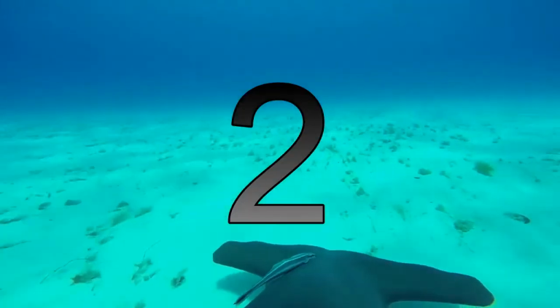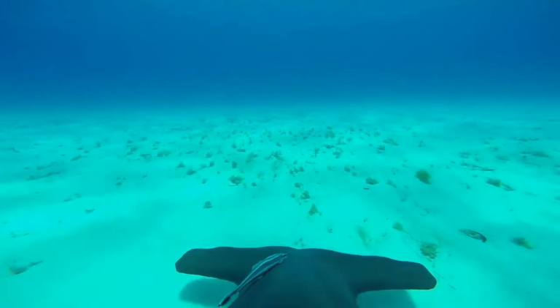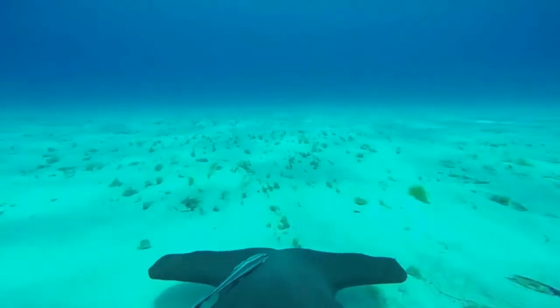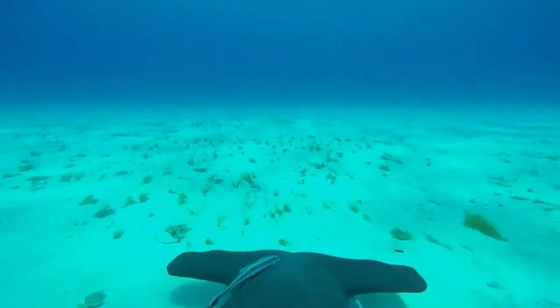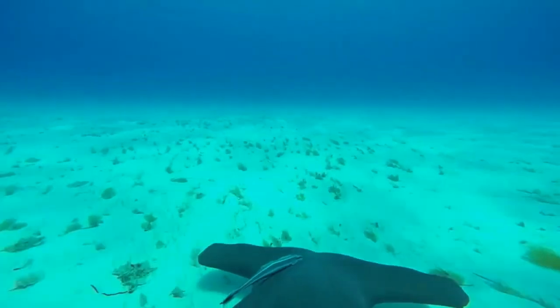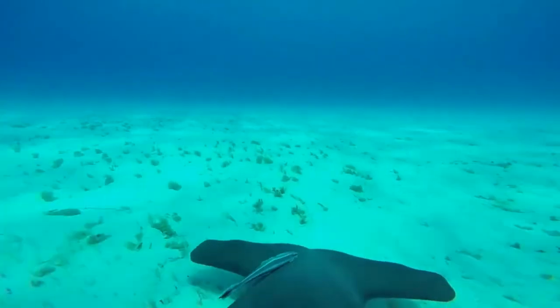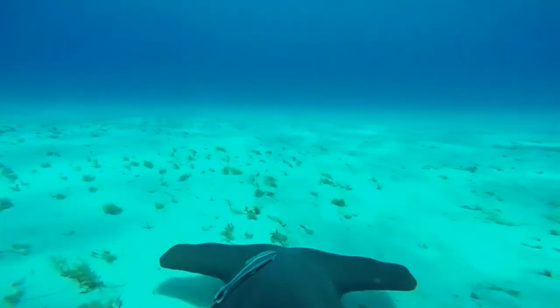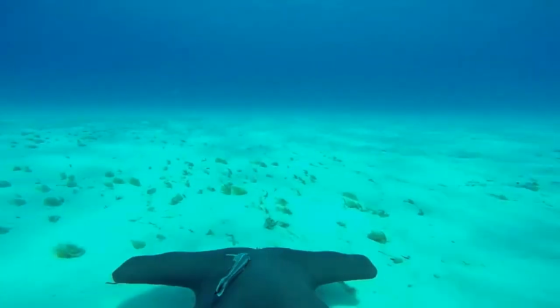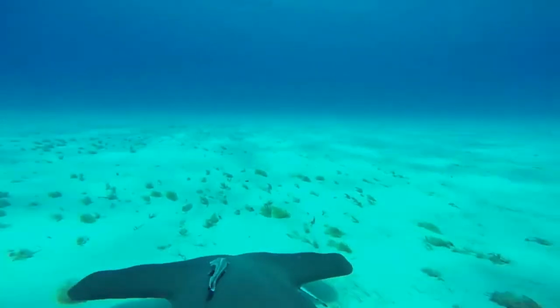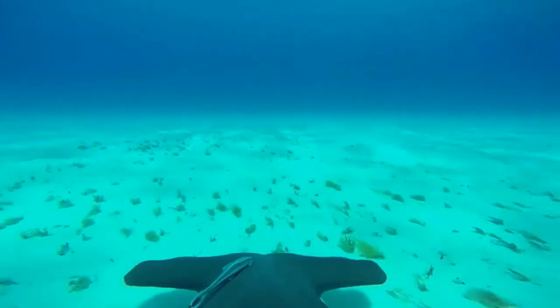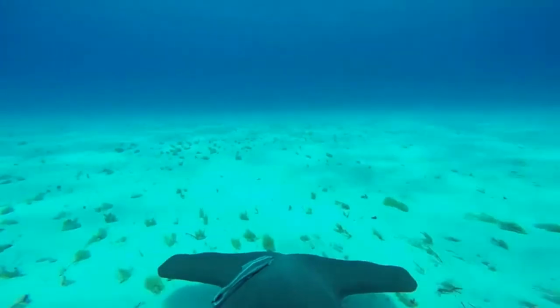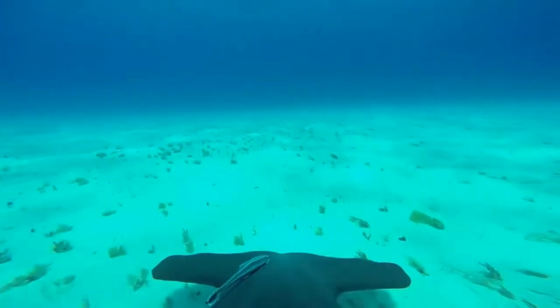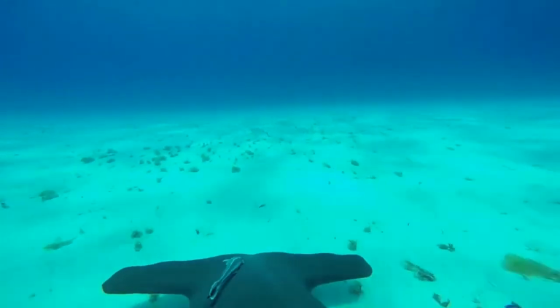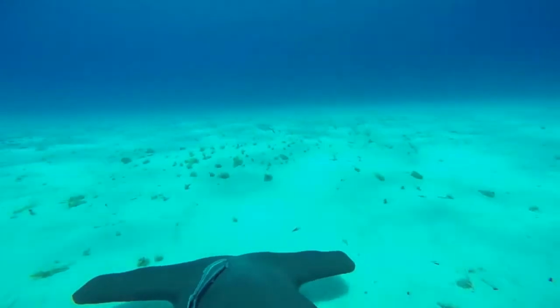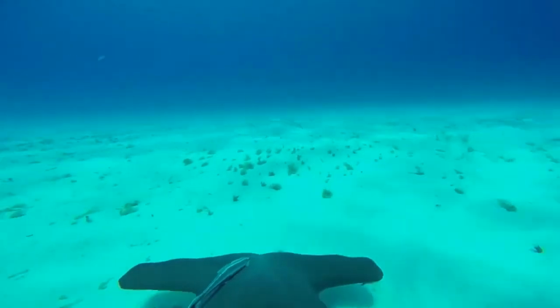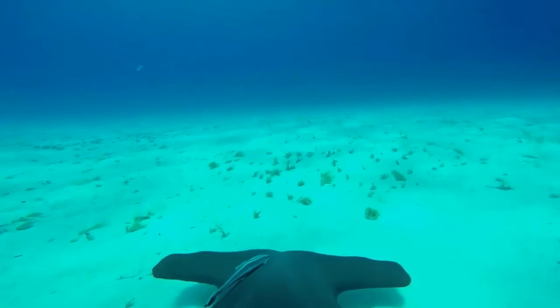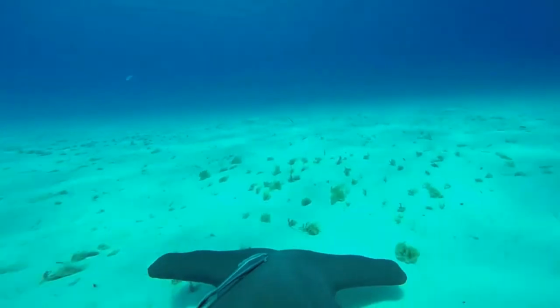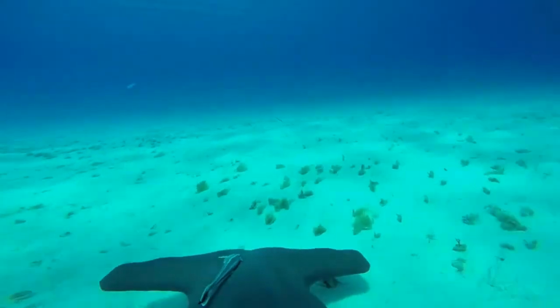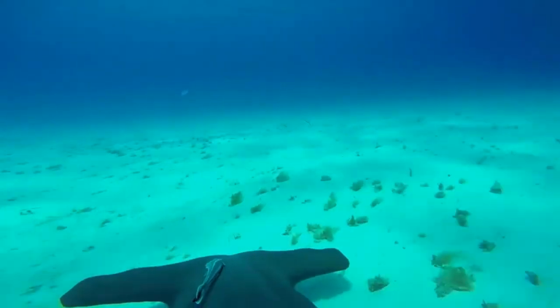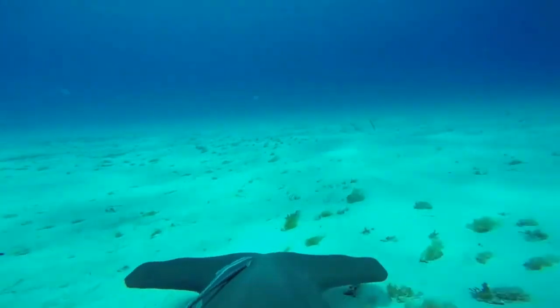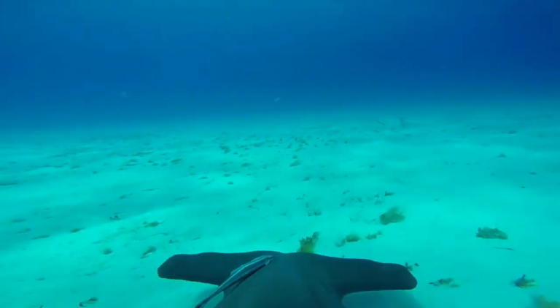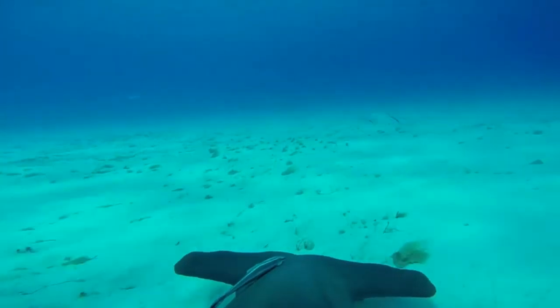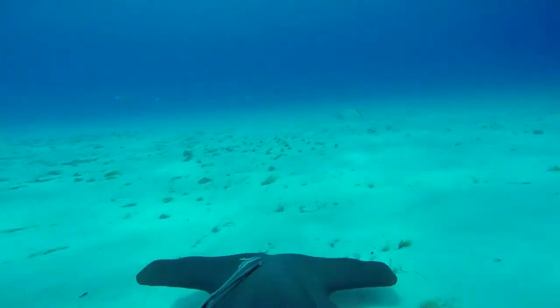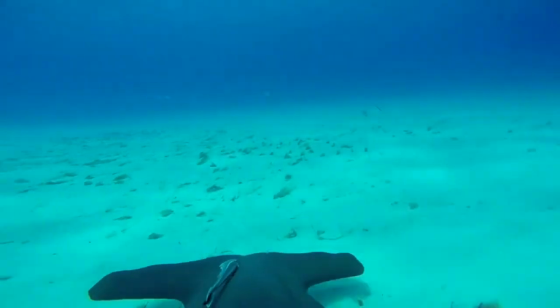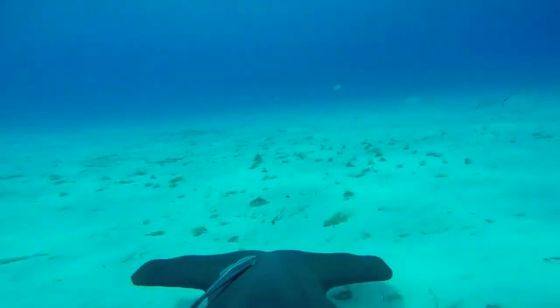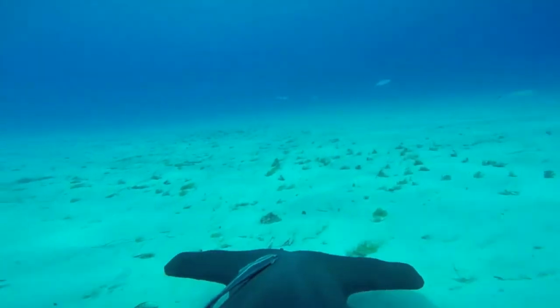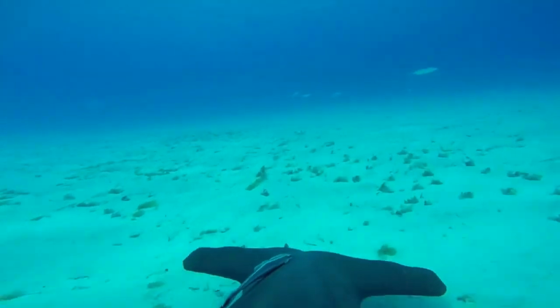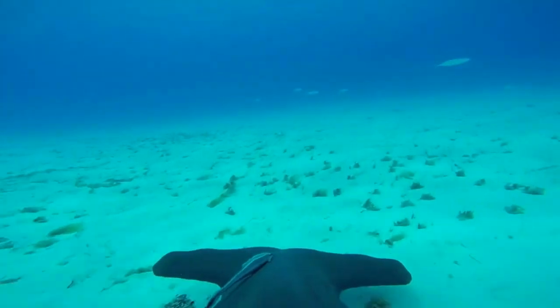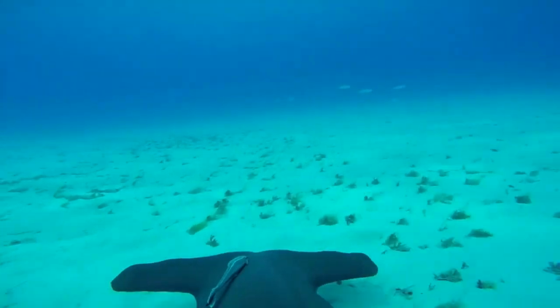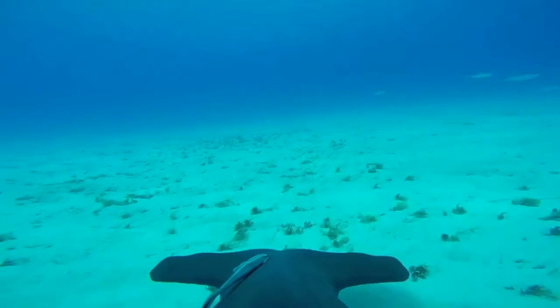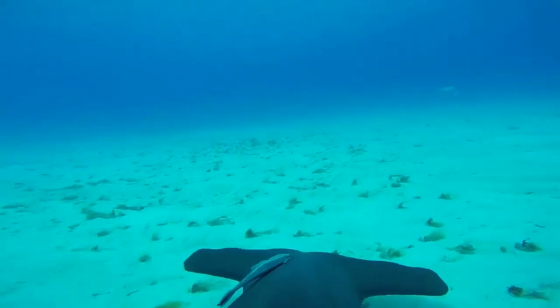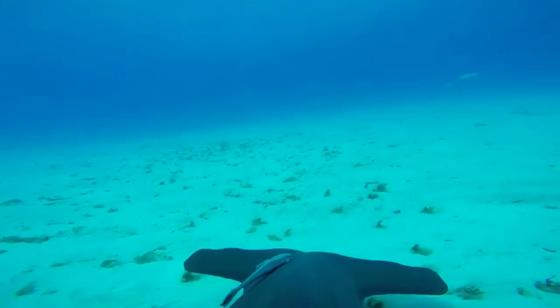Hammerhead sharks like warm waters and can be found all over the world, but prefer continental shelves and coastlines. However, they can be found cruising the surface of the deep ocean as well.